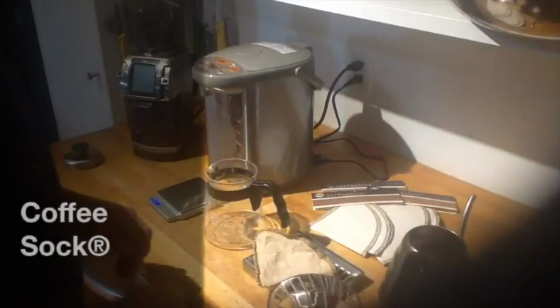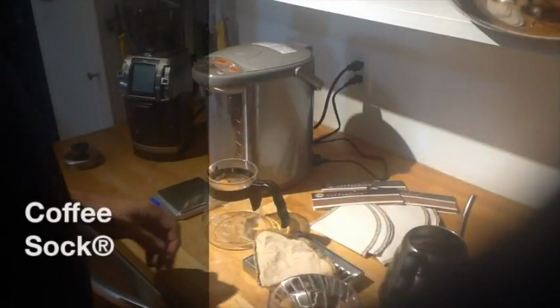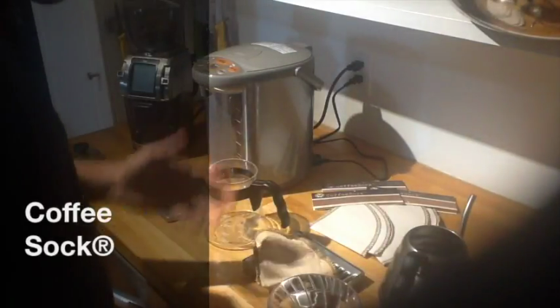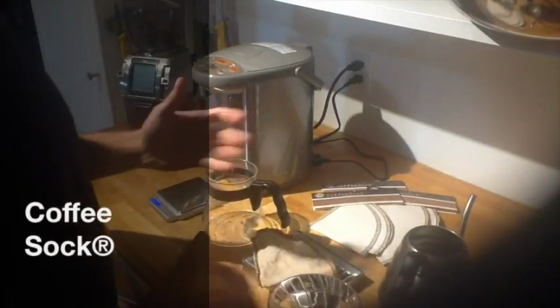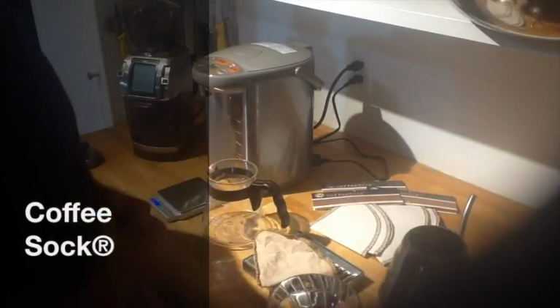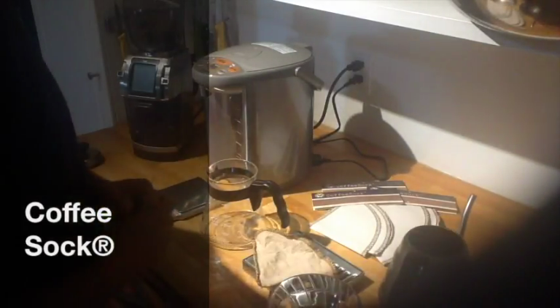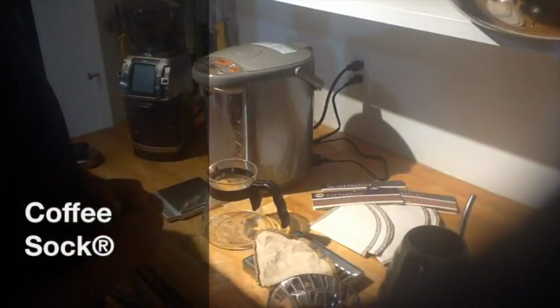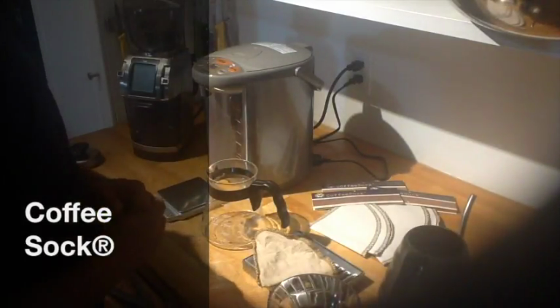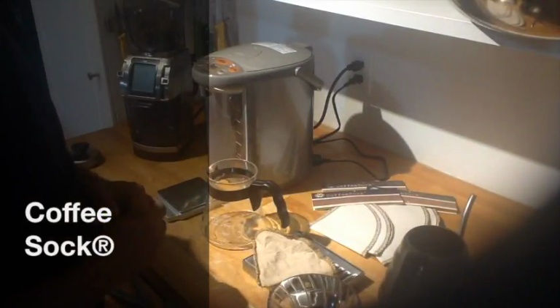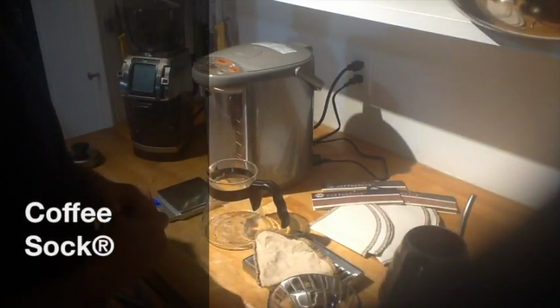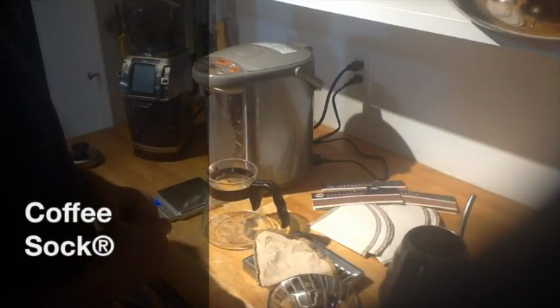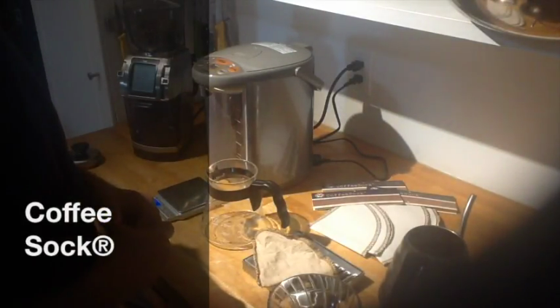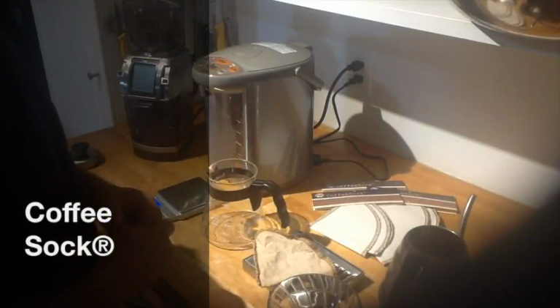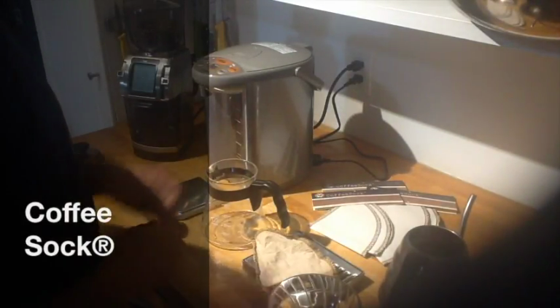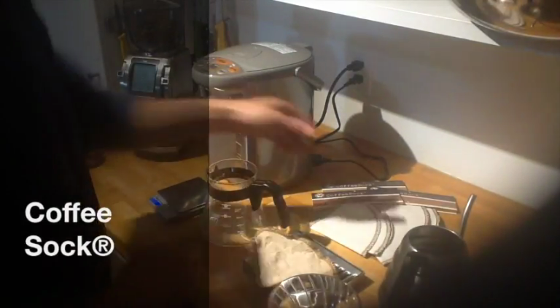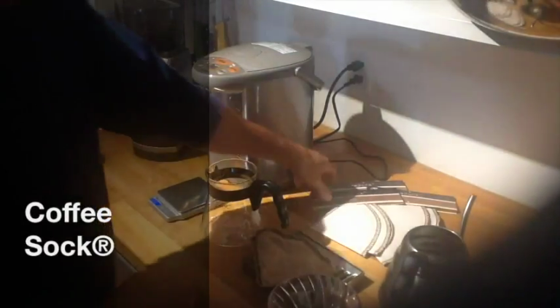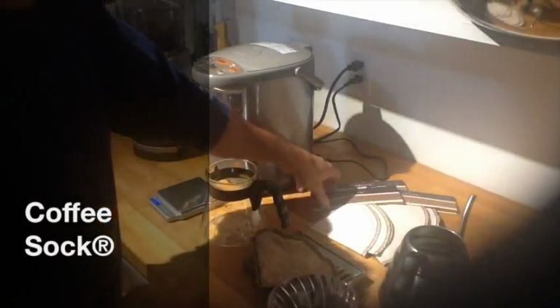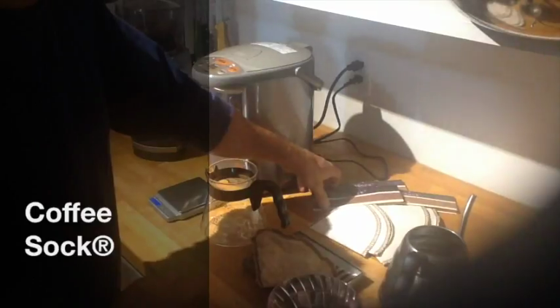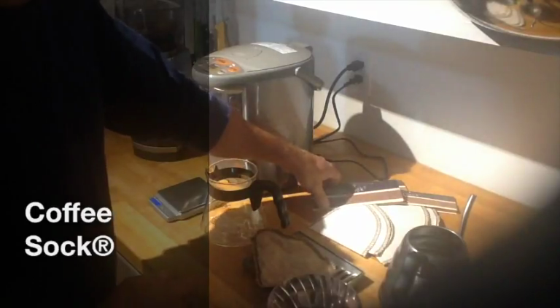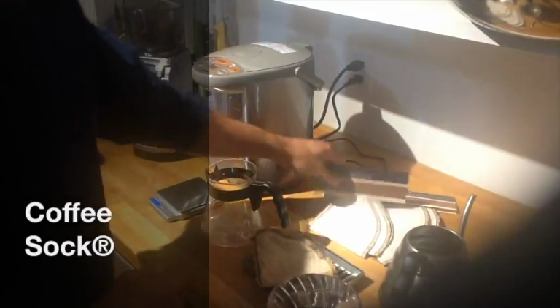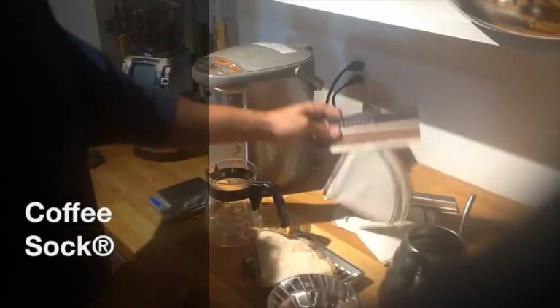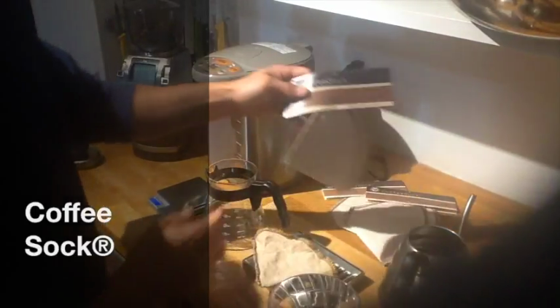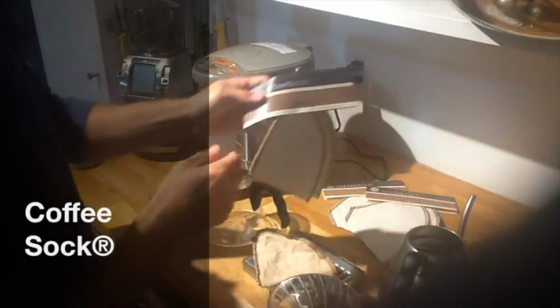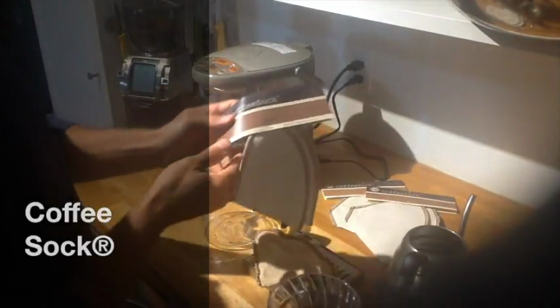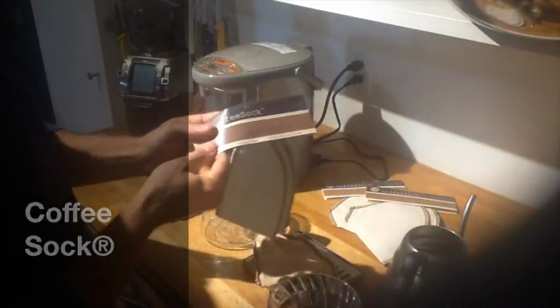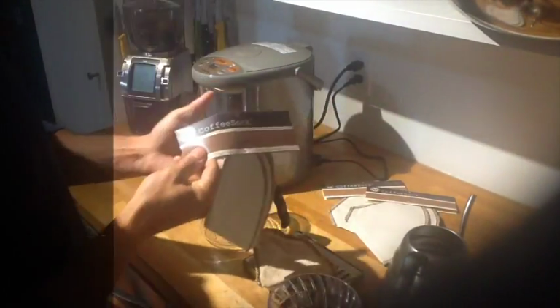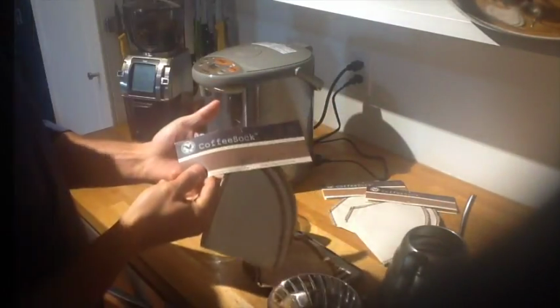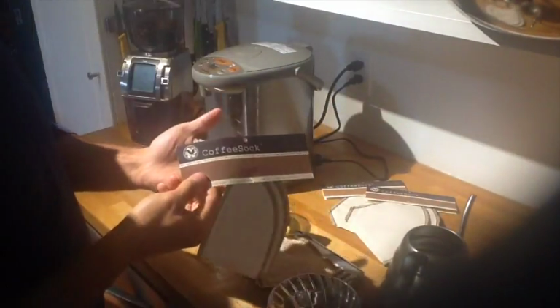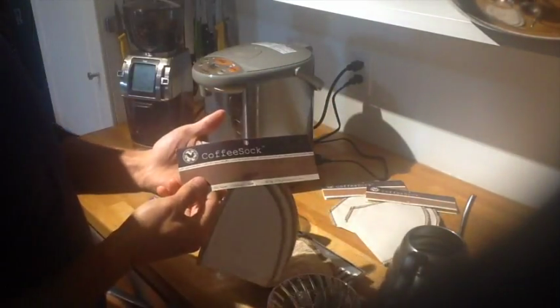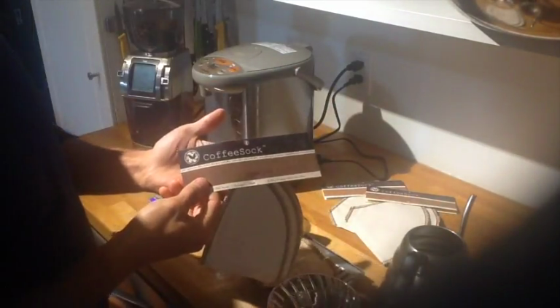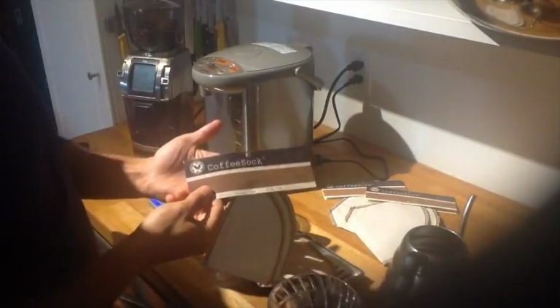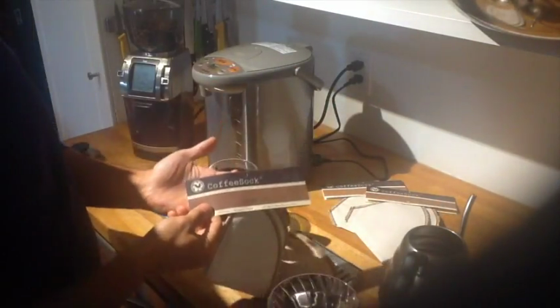Hey, welcome to another how-to video from Ojo Coffee. Today I want to talk about a really neat product called the Coffee Sock.